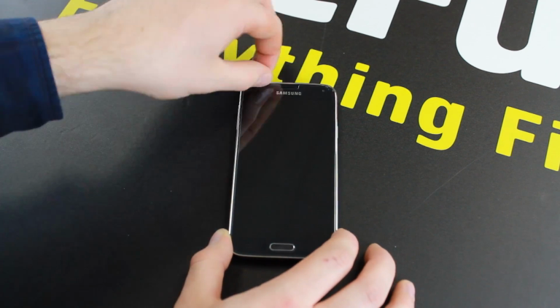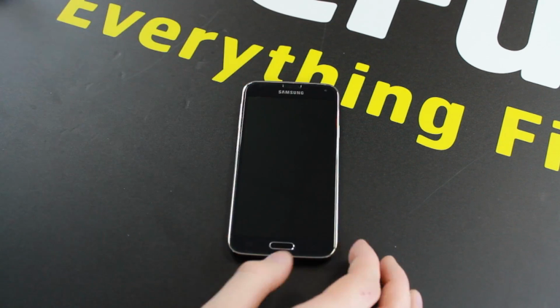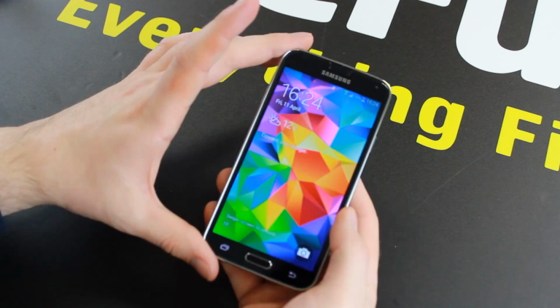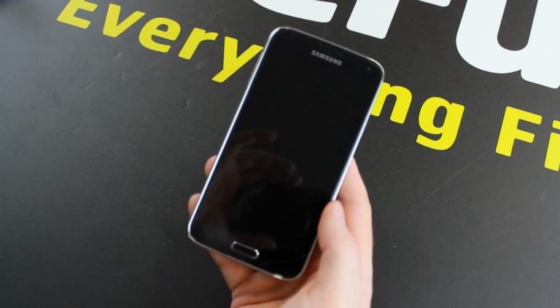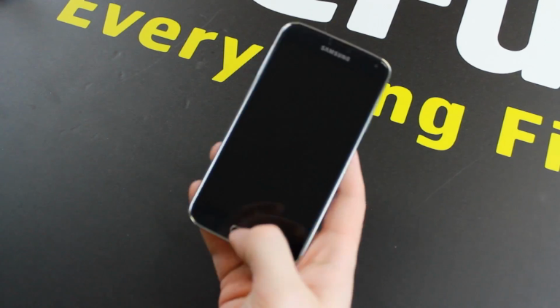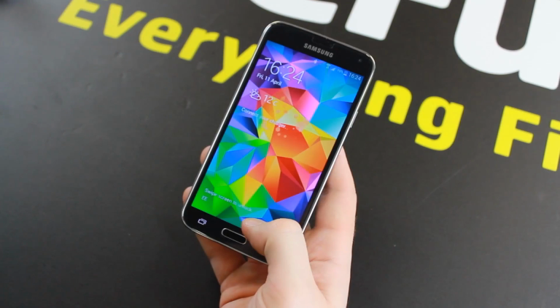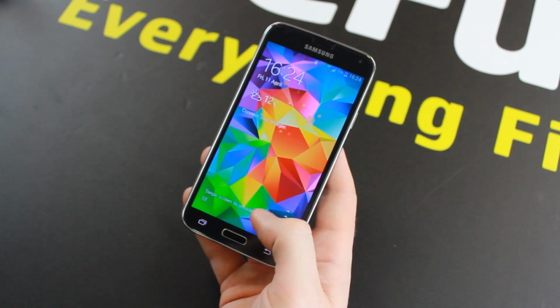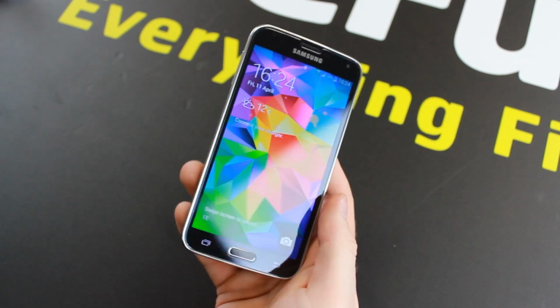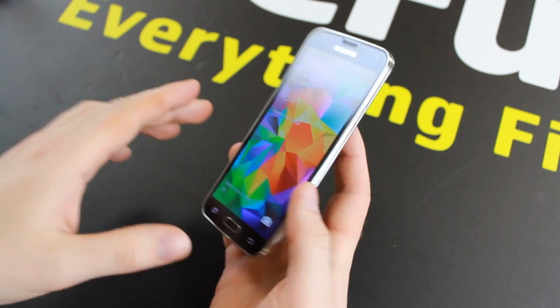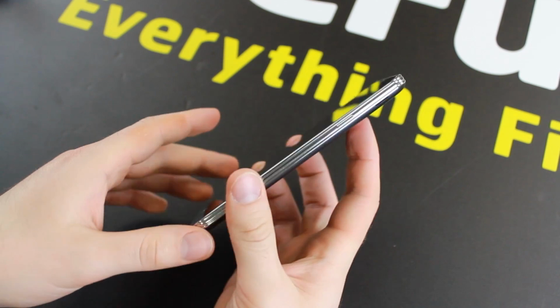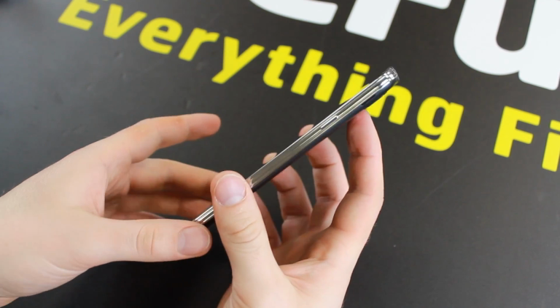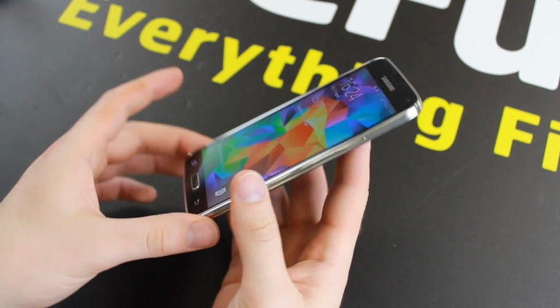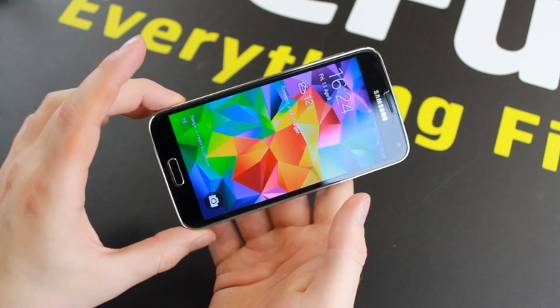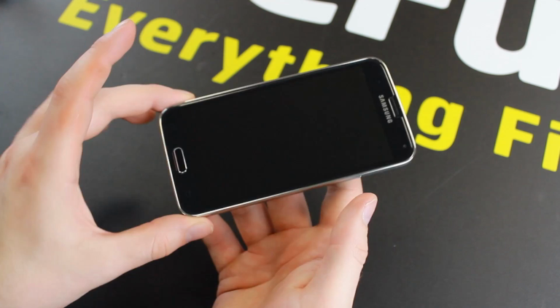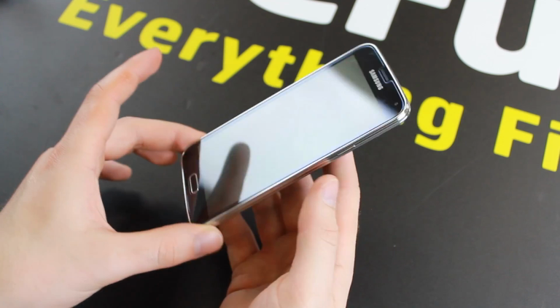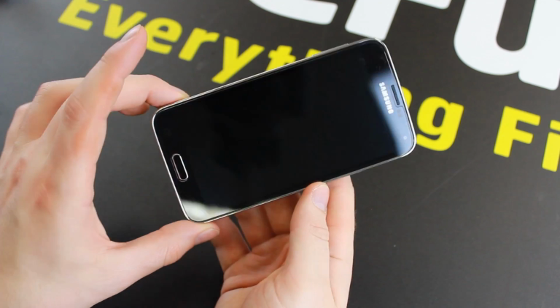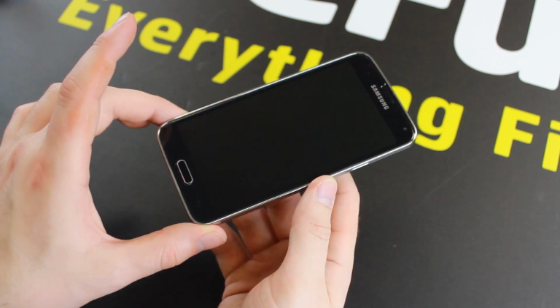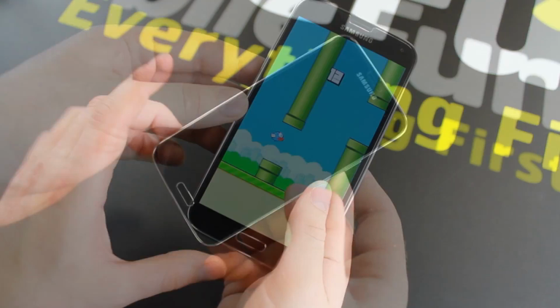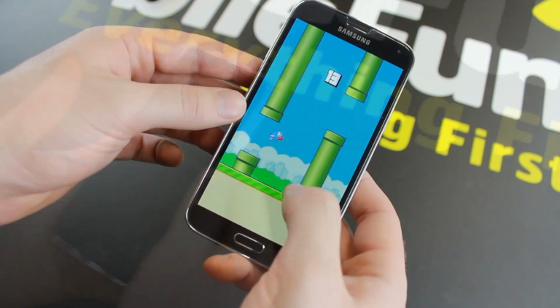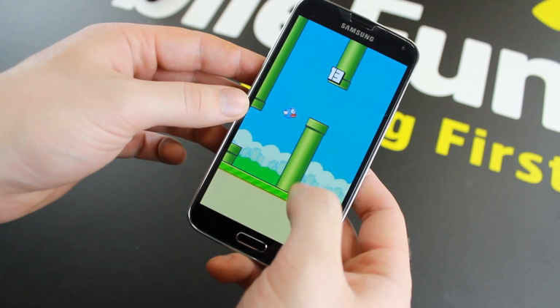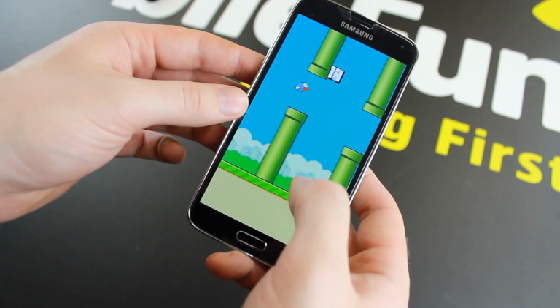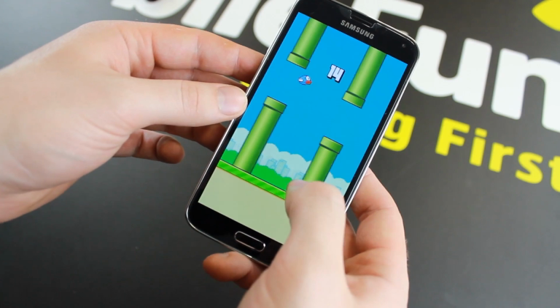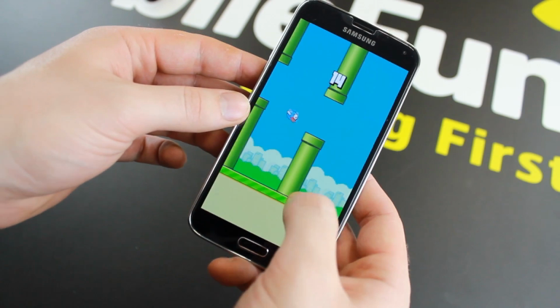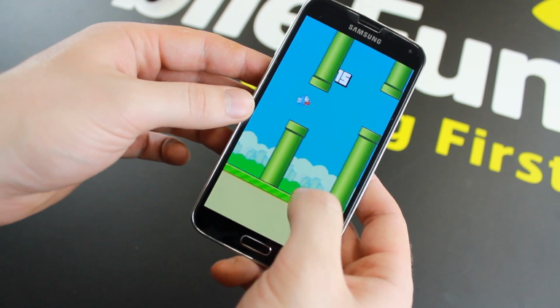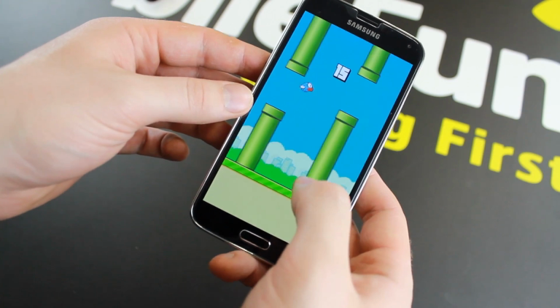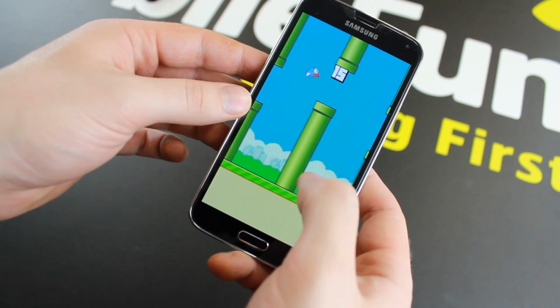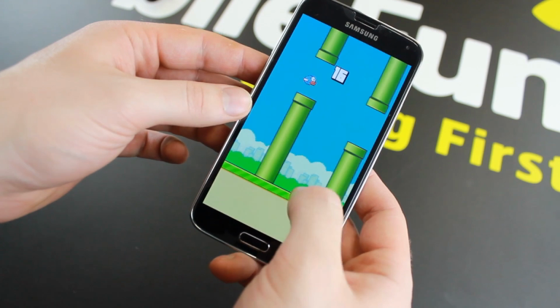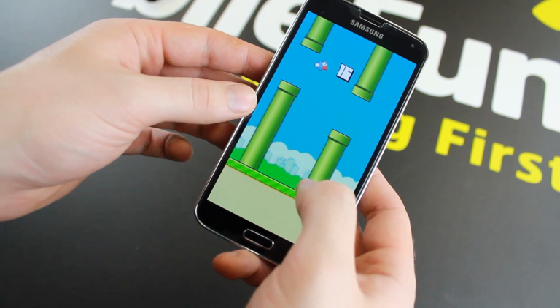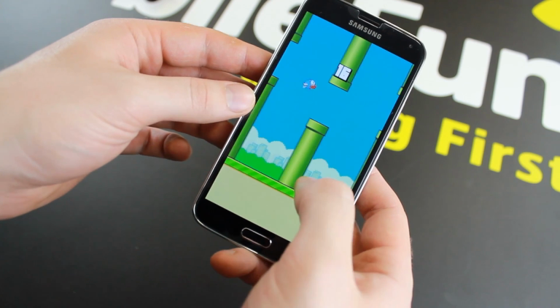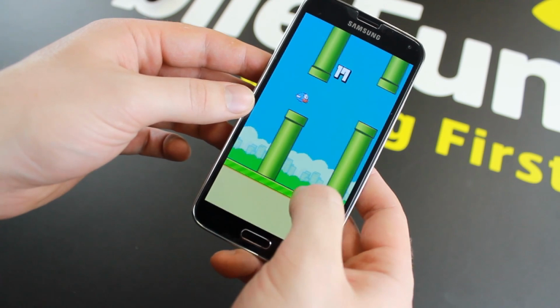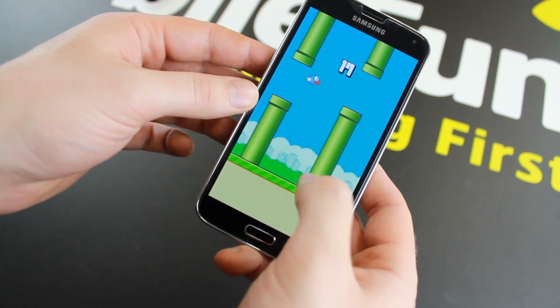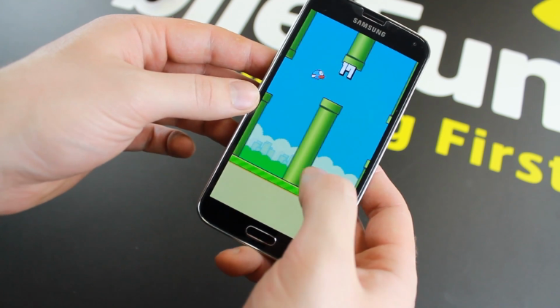Fully designed for the Galaxy S5, you can be sure of a perfect fit, as well as total transparency and full use of your S5's beautiful touch display. For more information on this incredible screen protector, please visit MobileFun today.